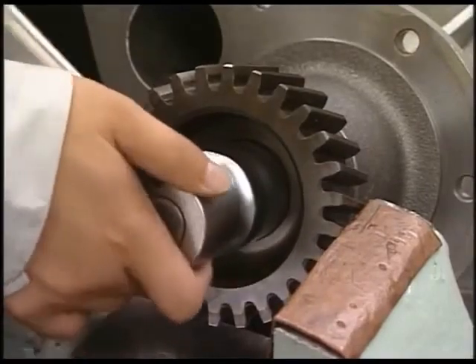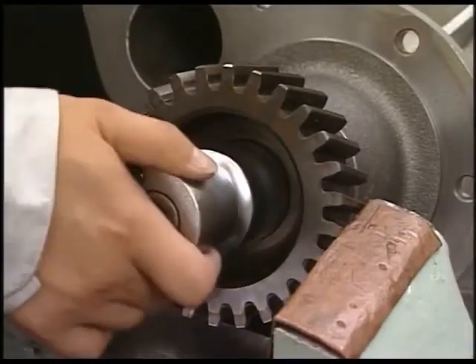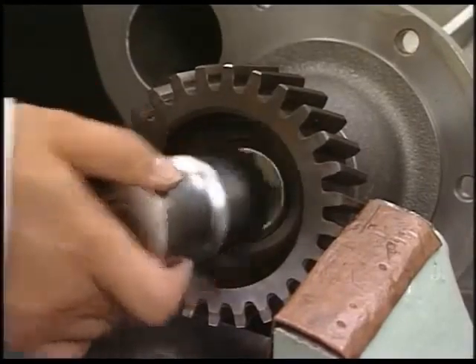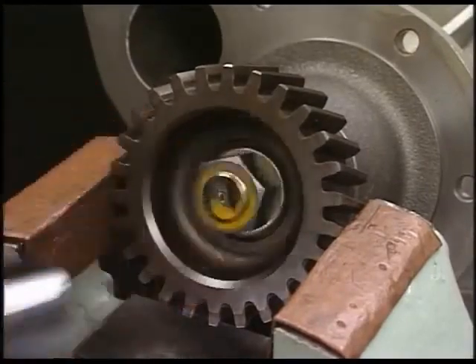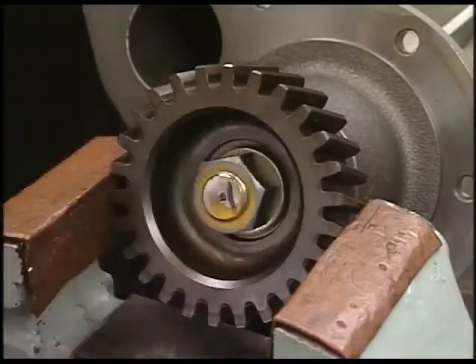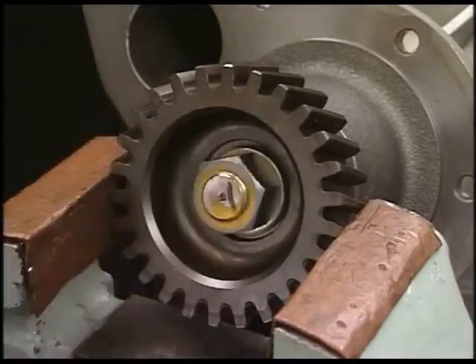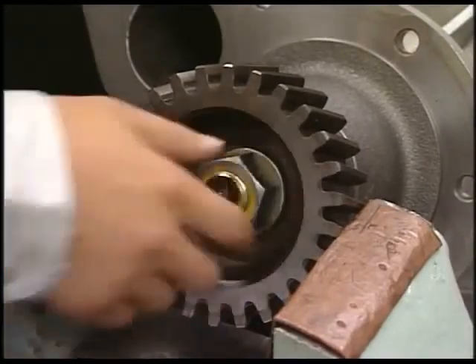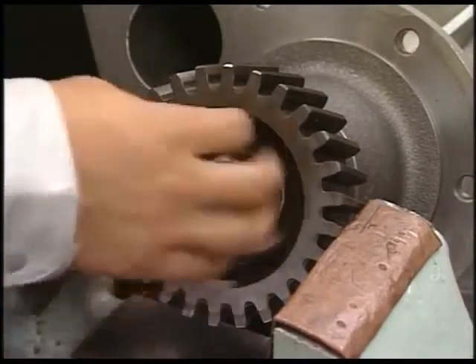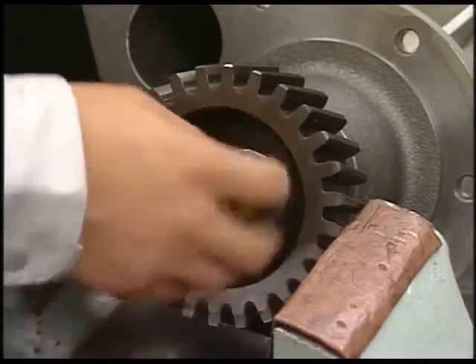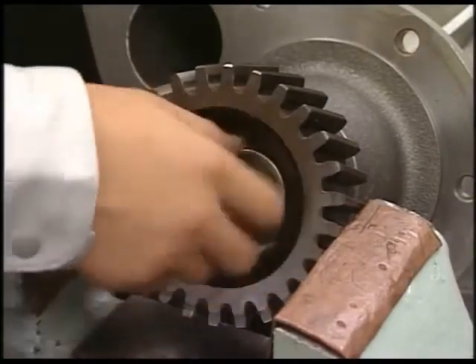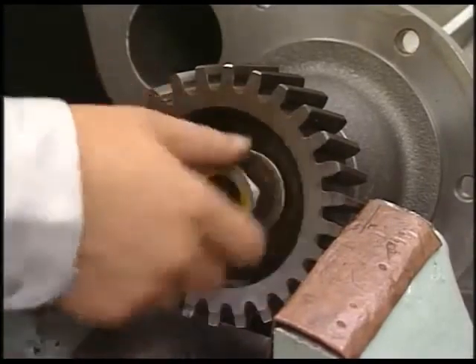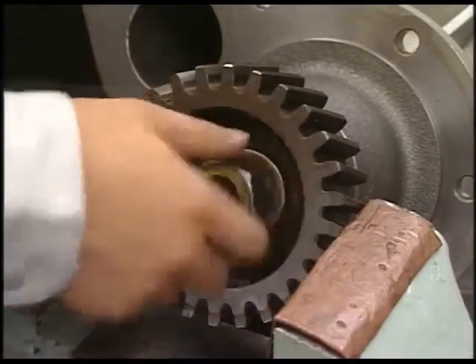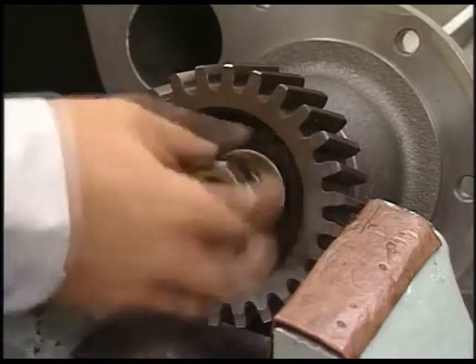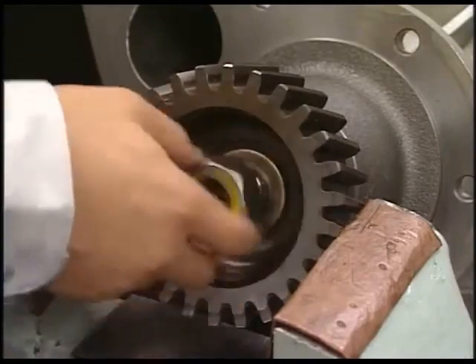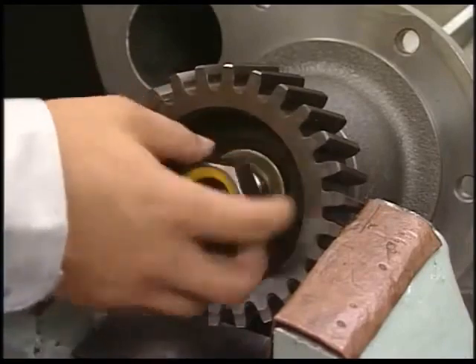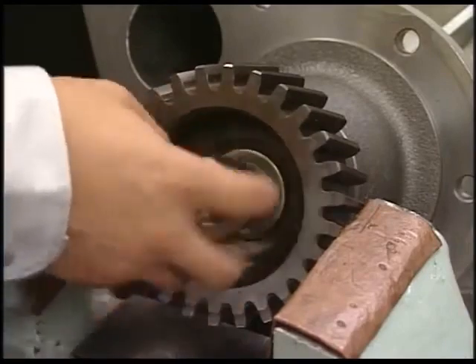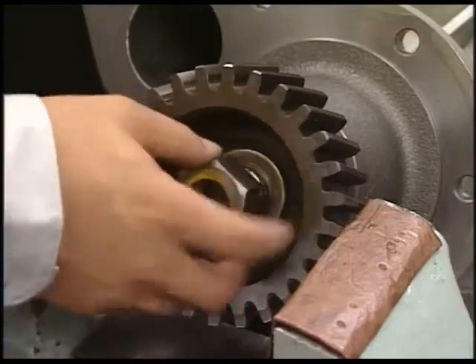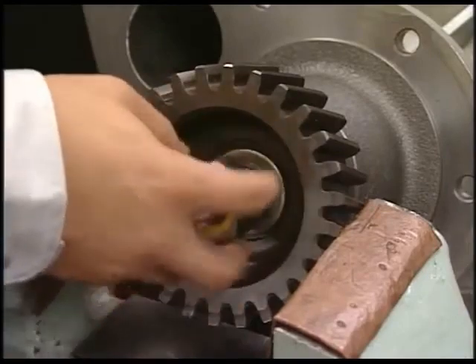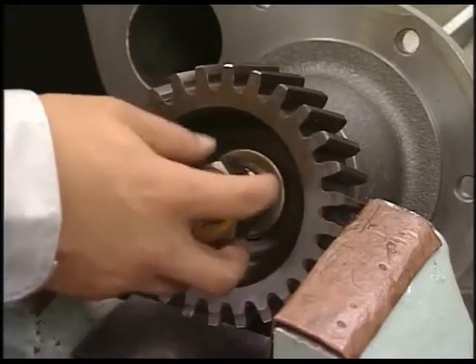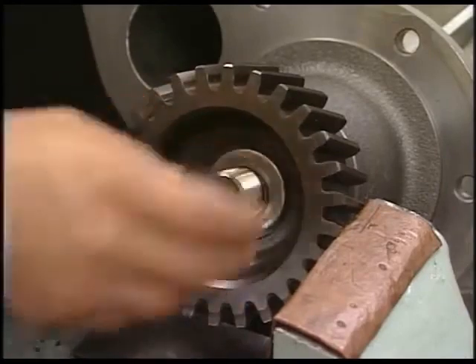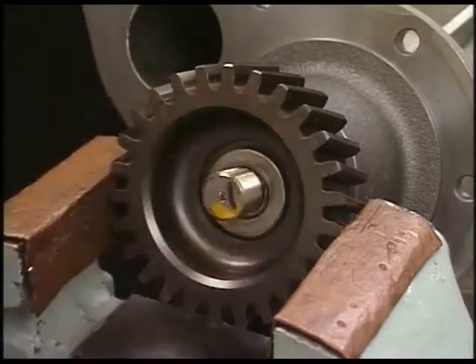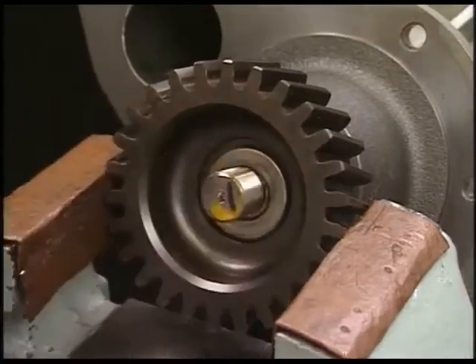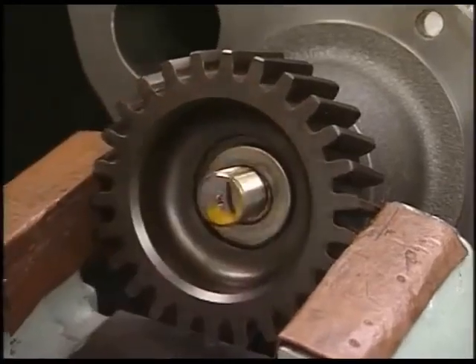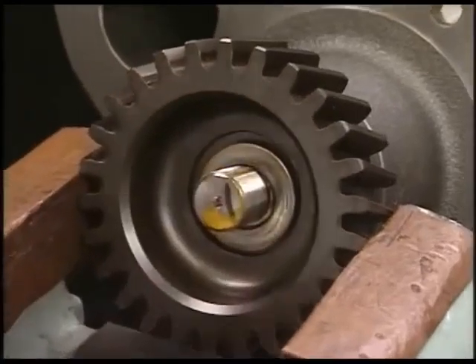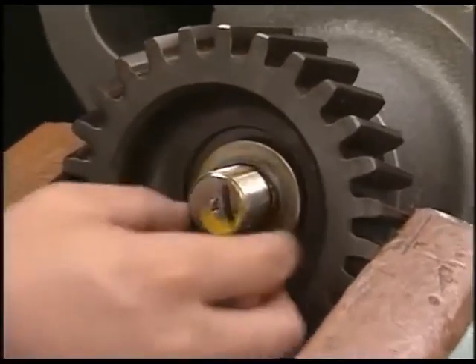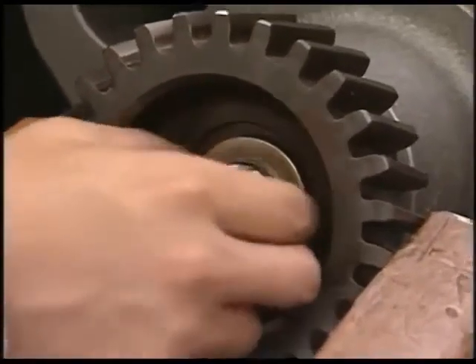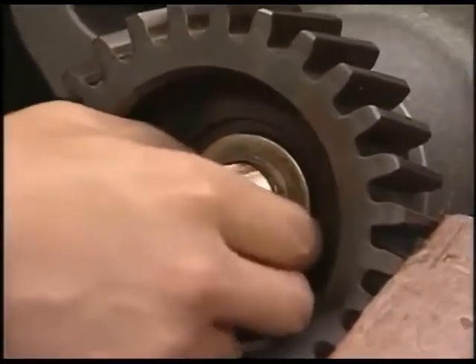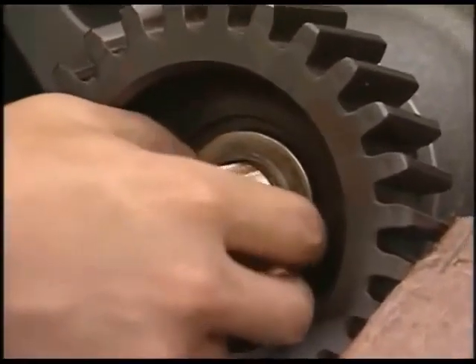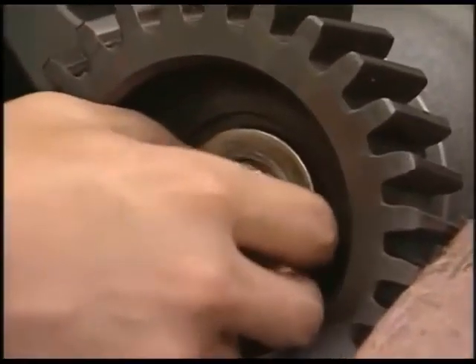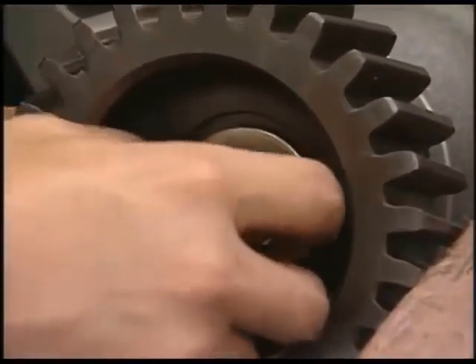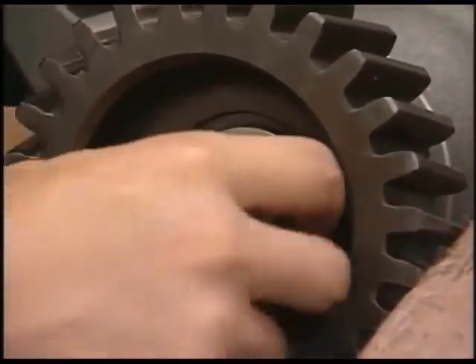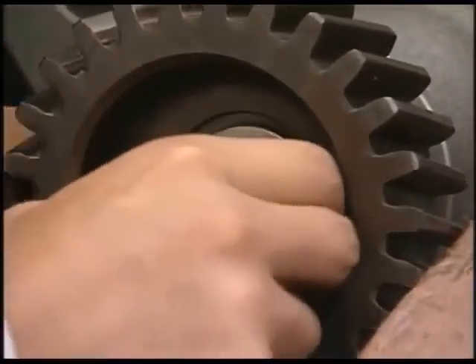Remove the tightening nut of the gear, gear, and ball bearing in order.